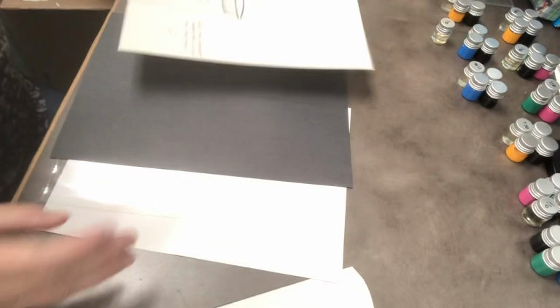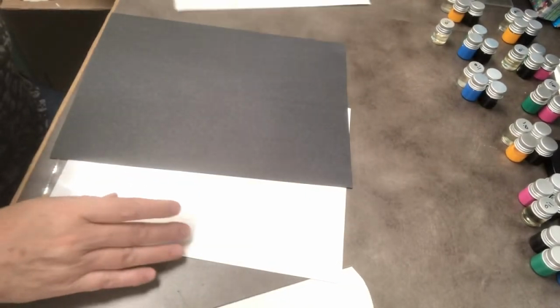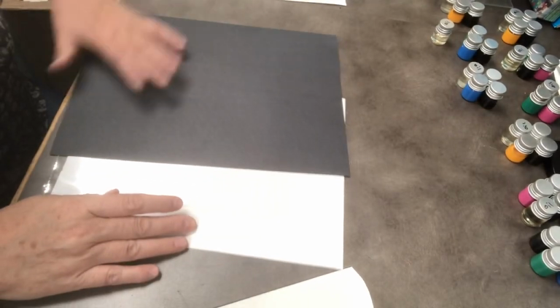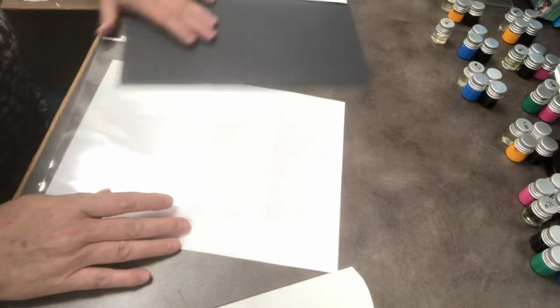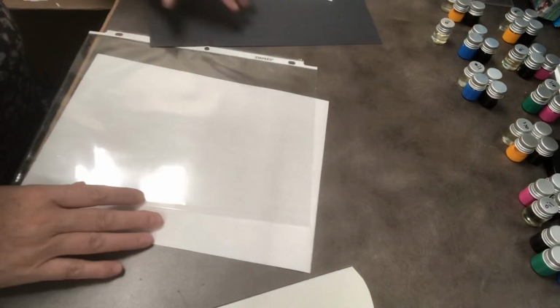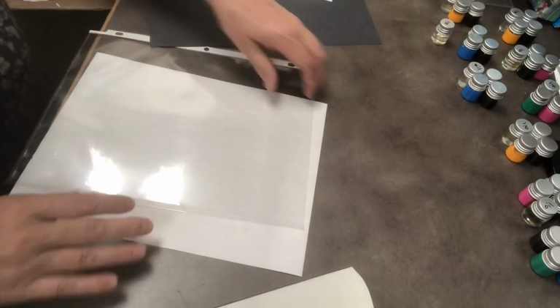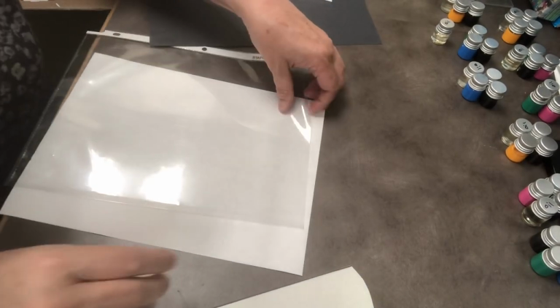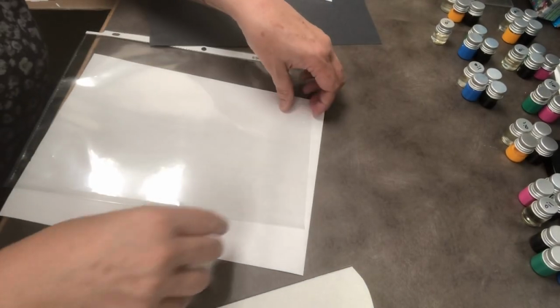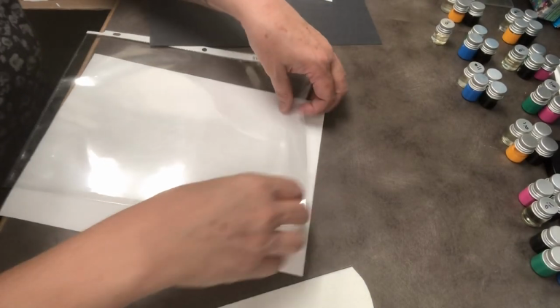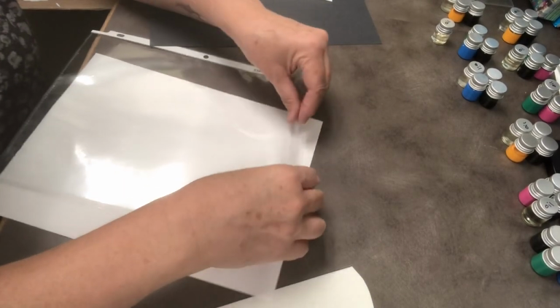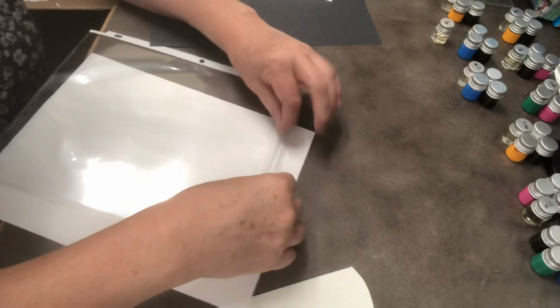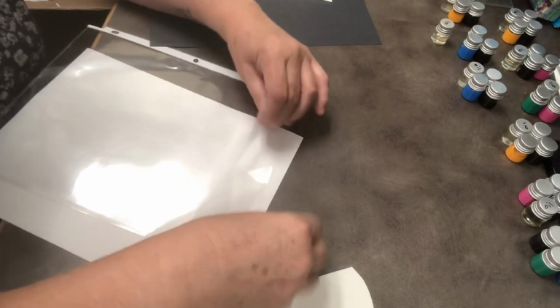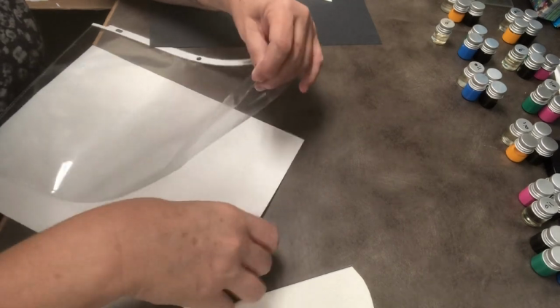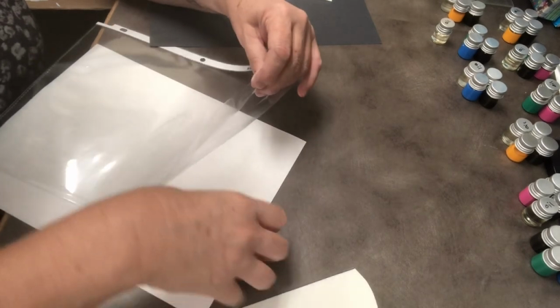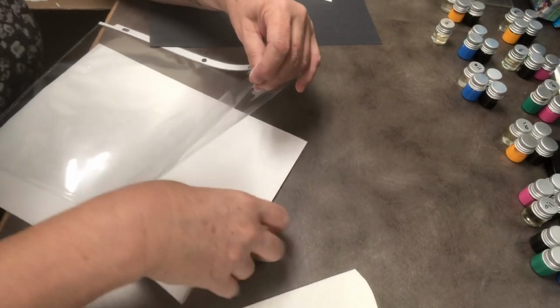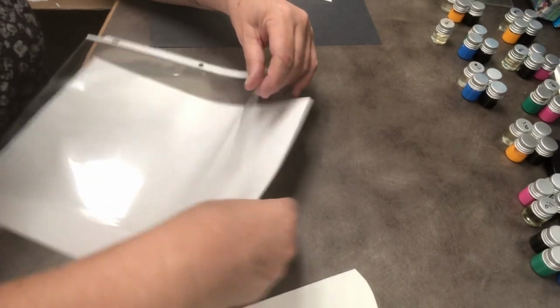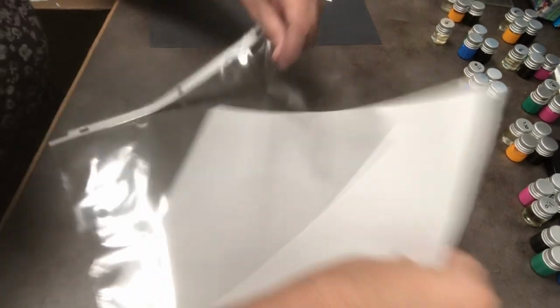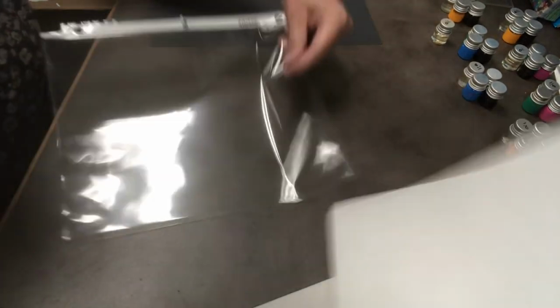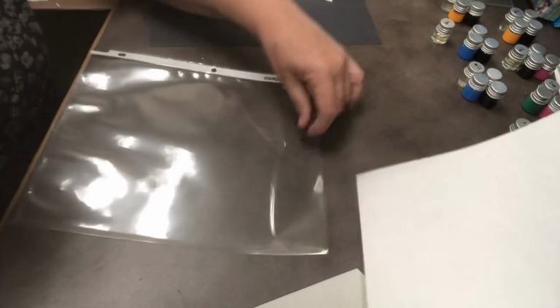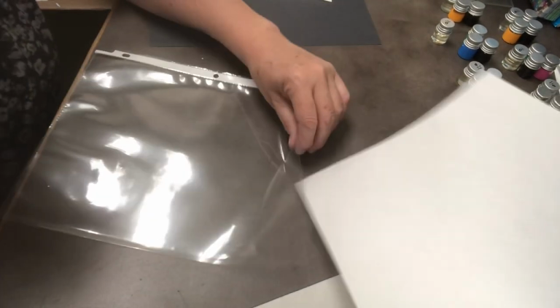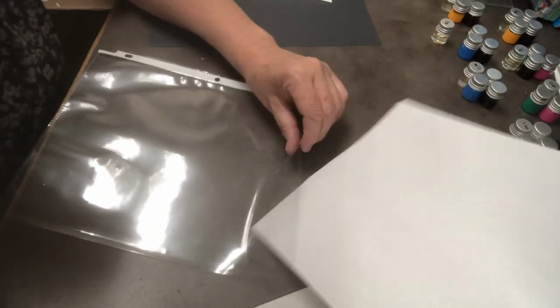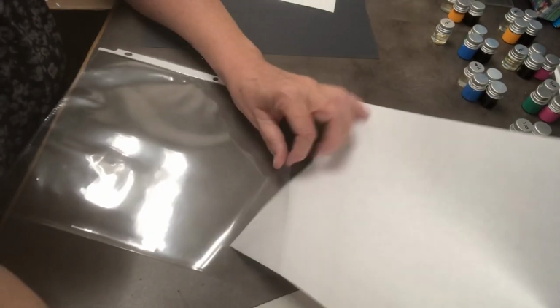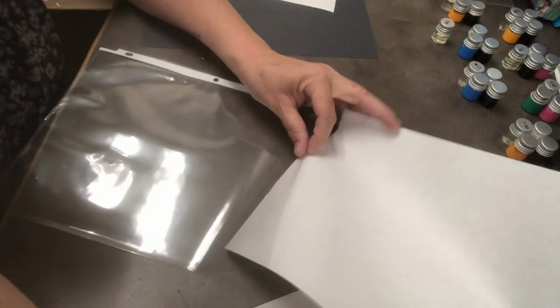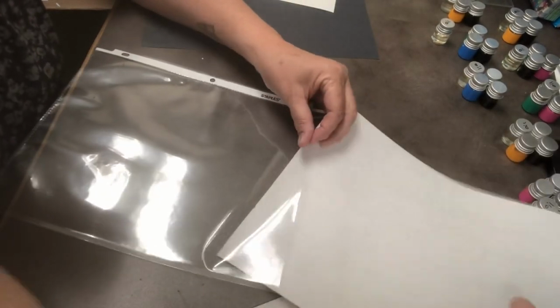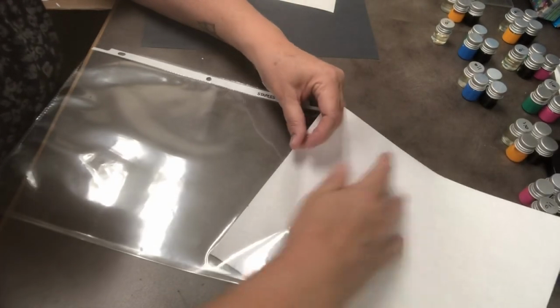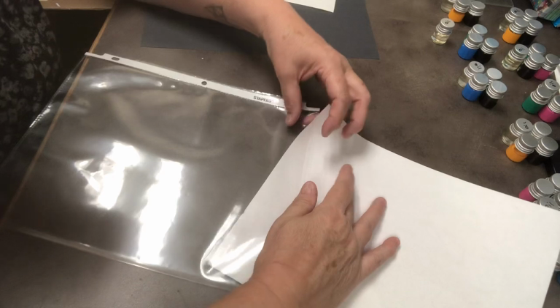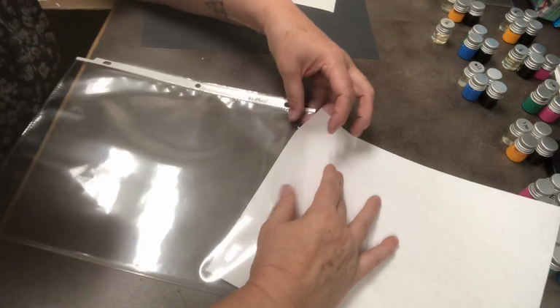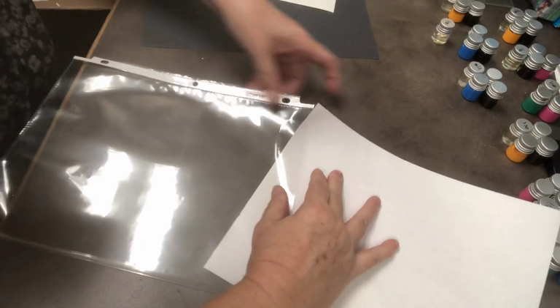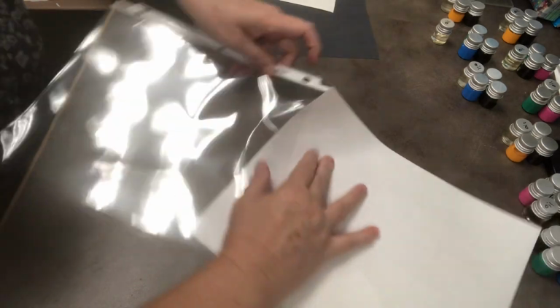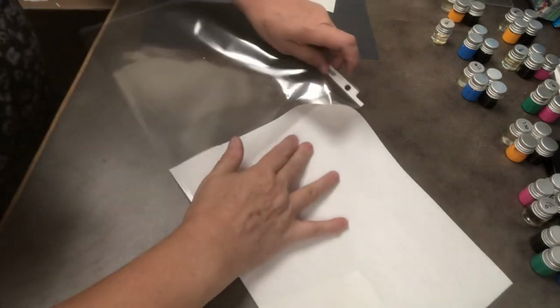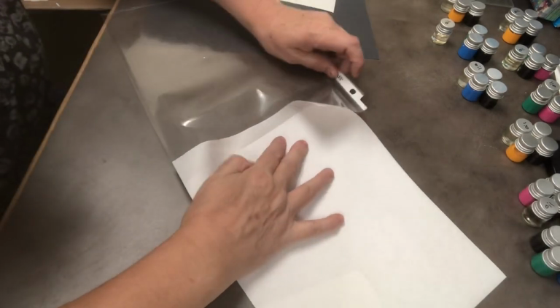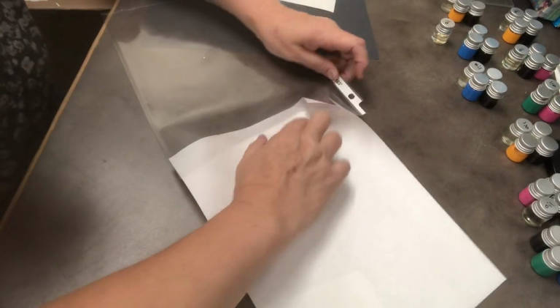To begin, we are going to go ahead and slide our white paper into our plastic sleeve, and then we can see what we're drawing.